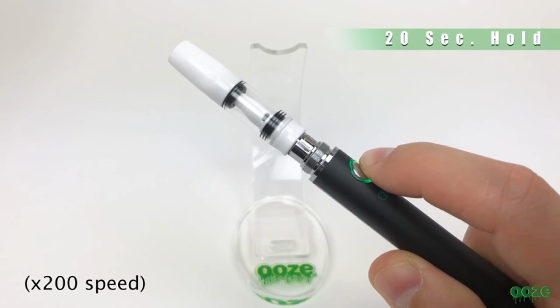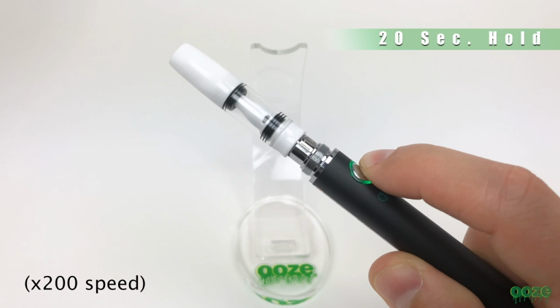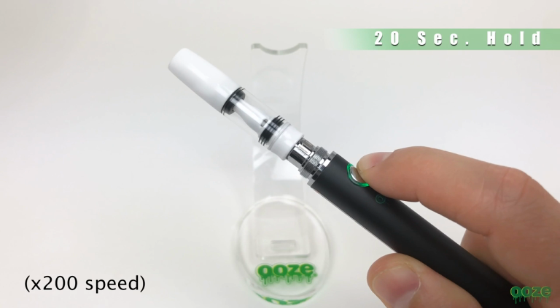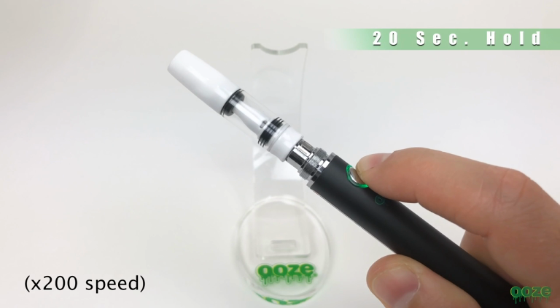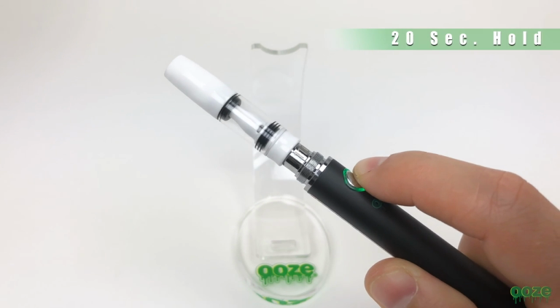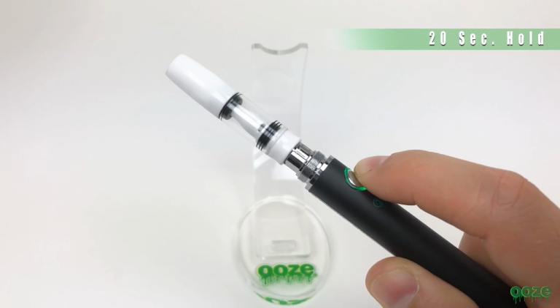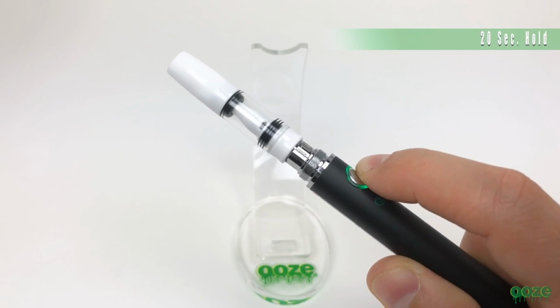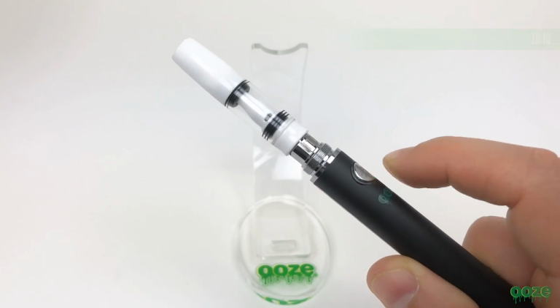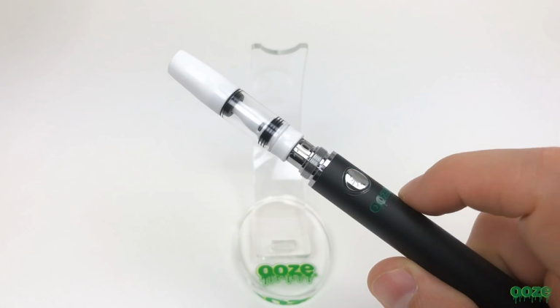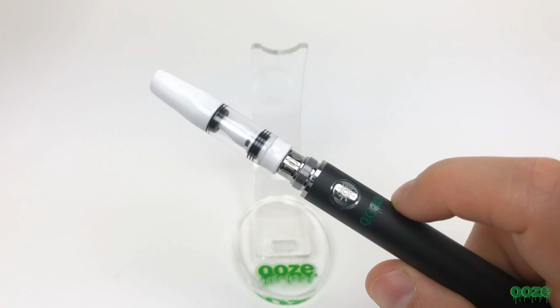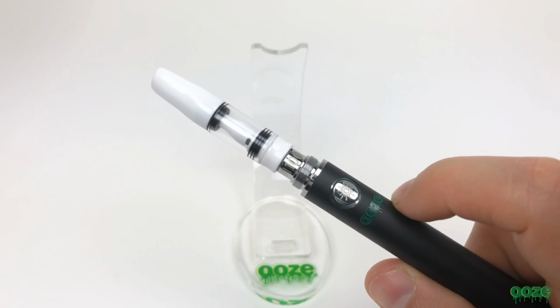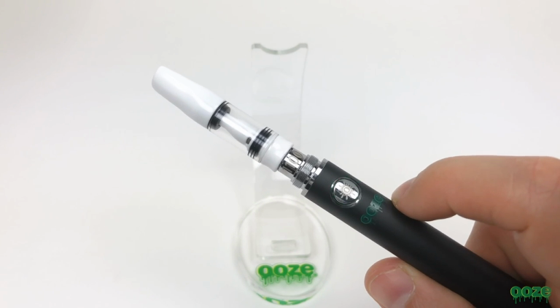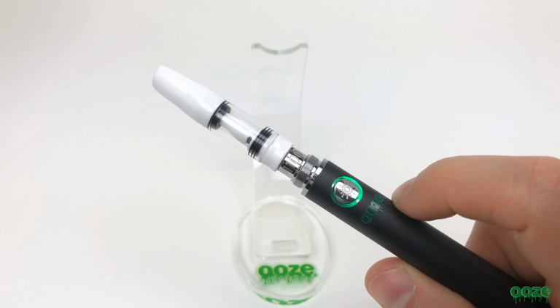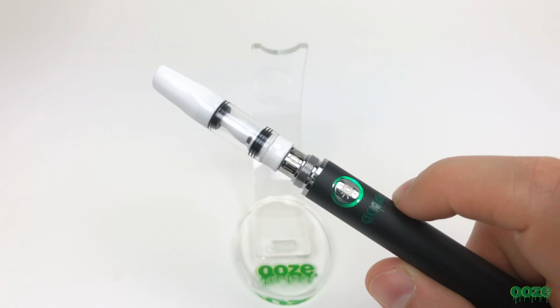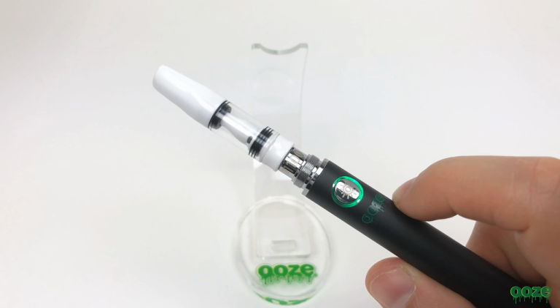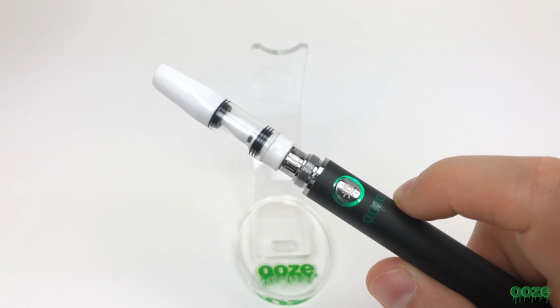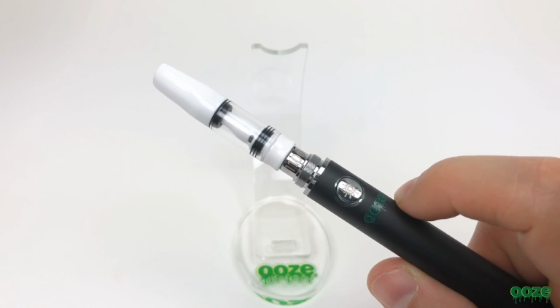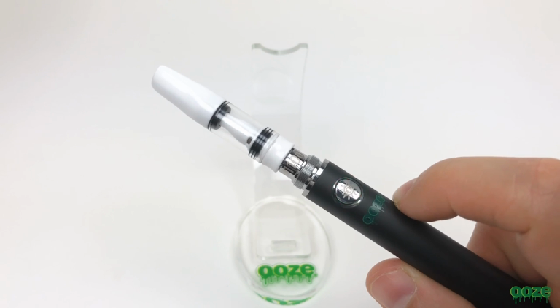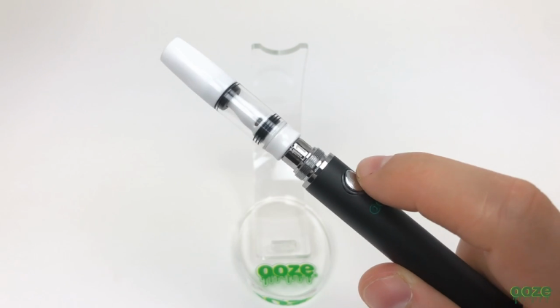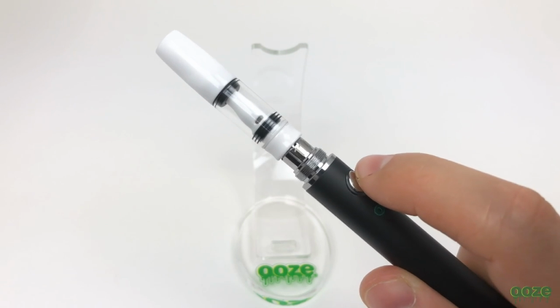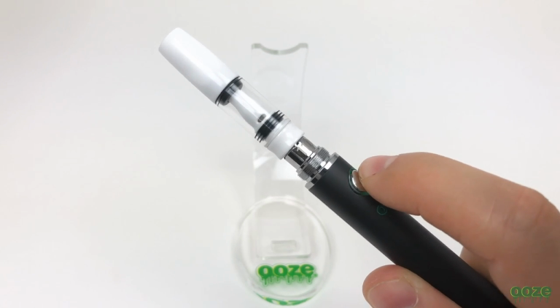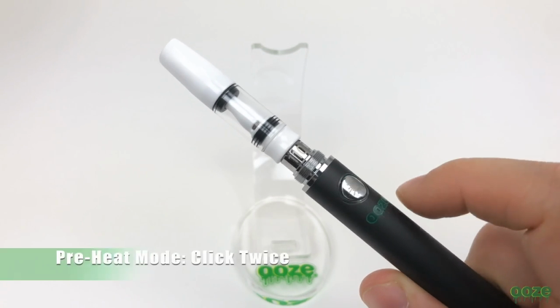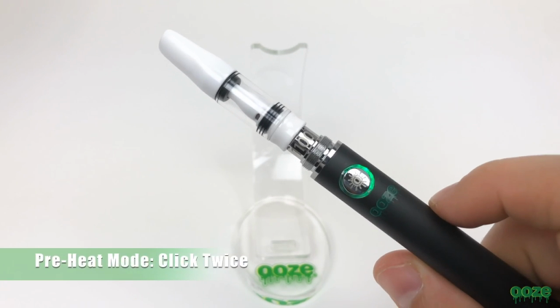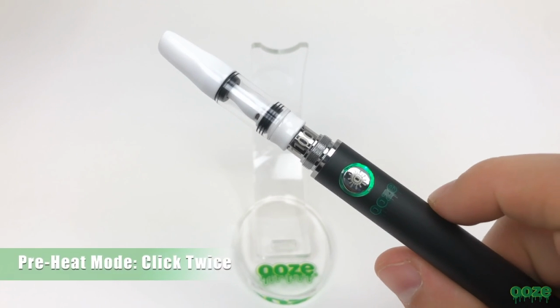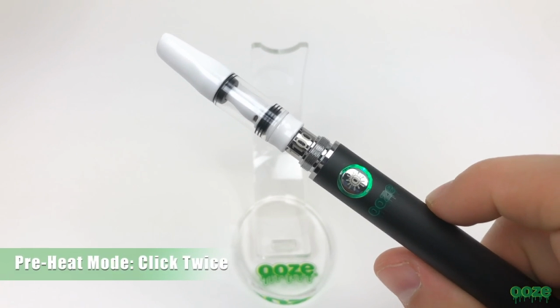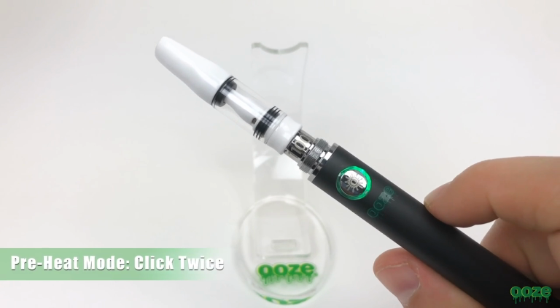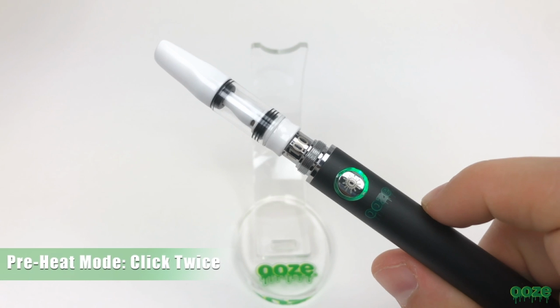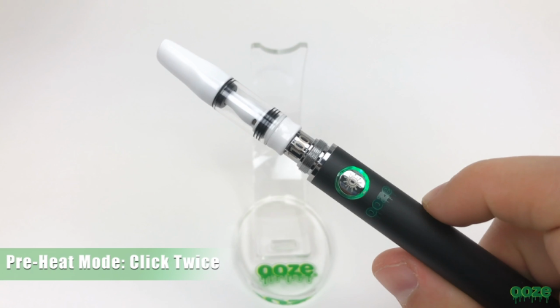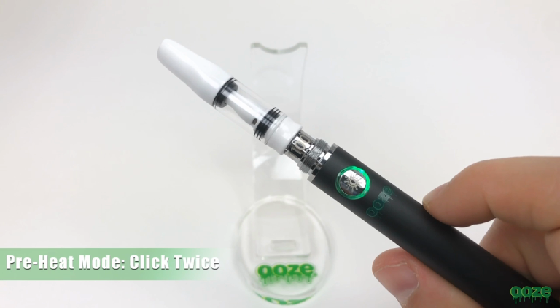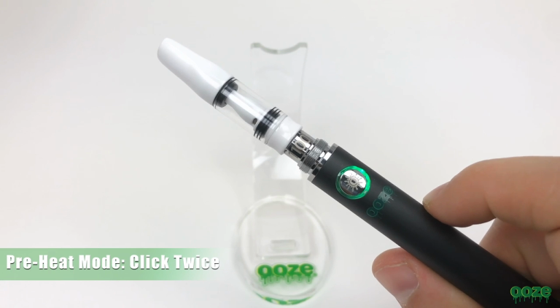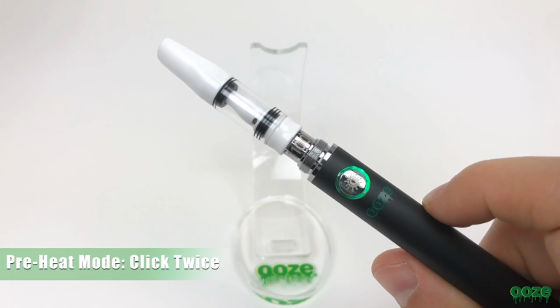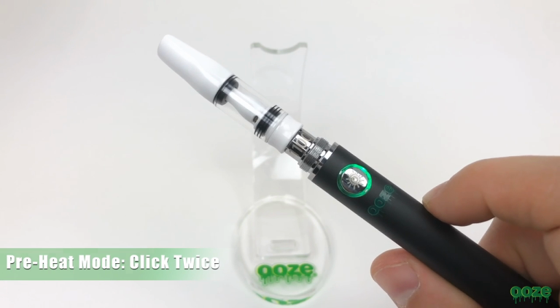The 1100 has a 20 second hold and it runs at 3.7 volts. To enter the preheat mode click the button twice. To turn it off click the button once.